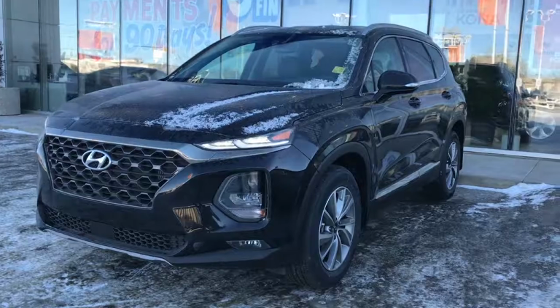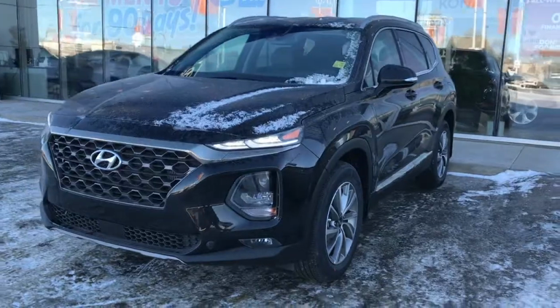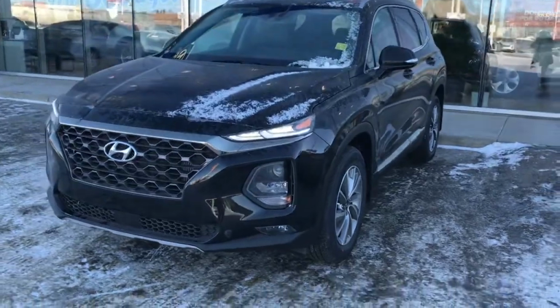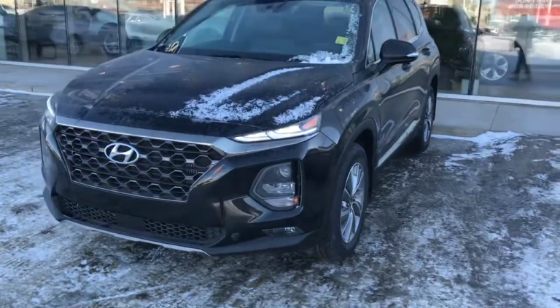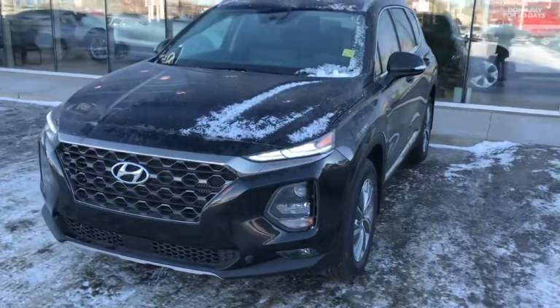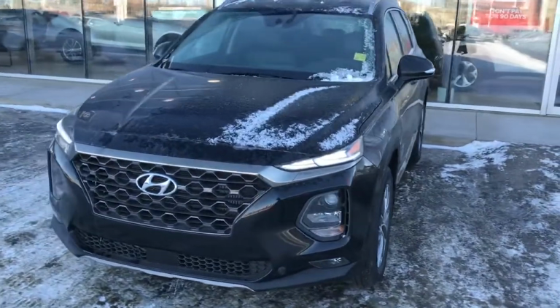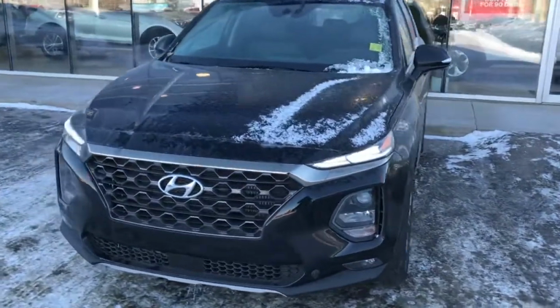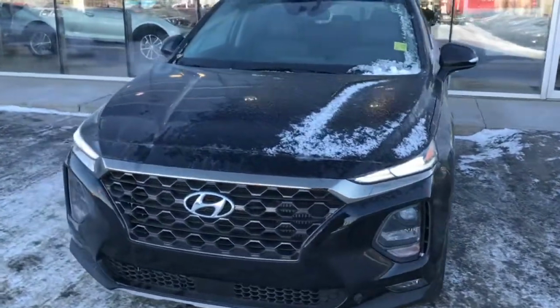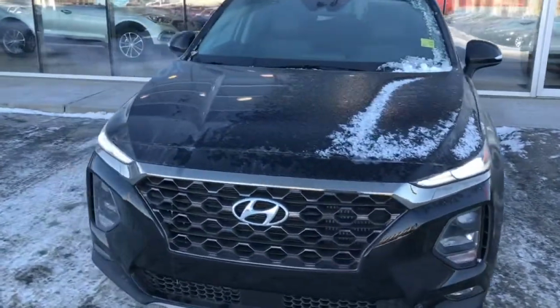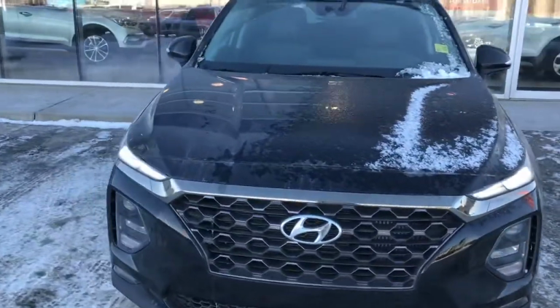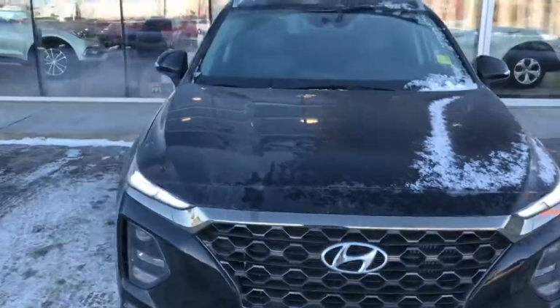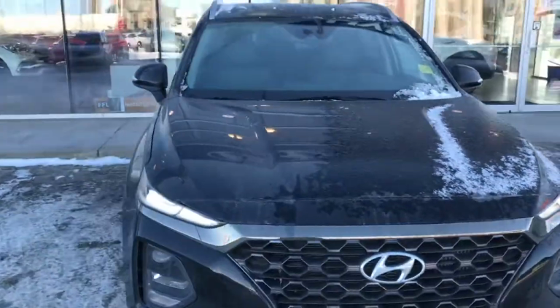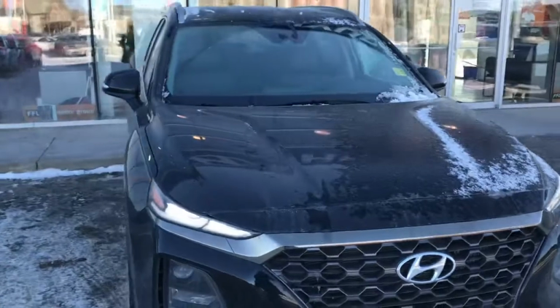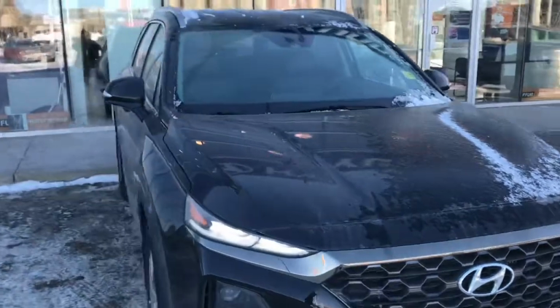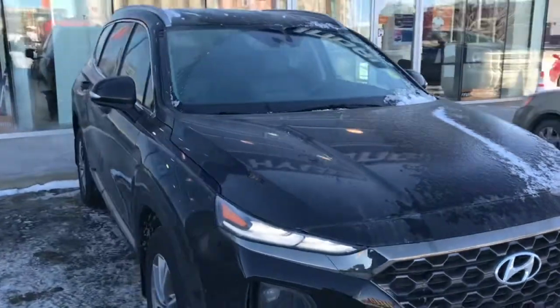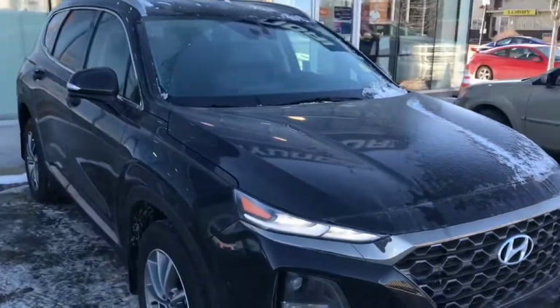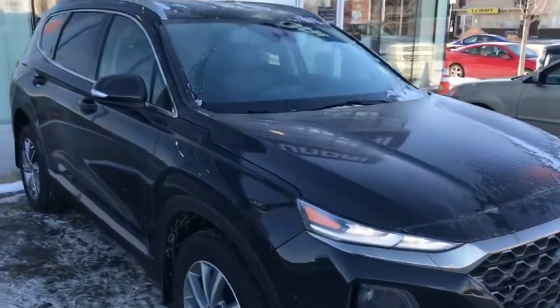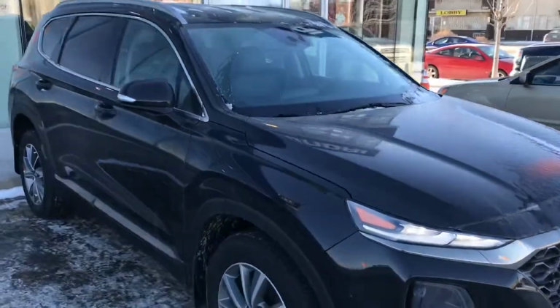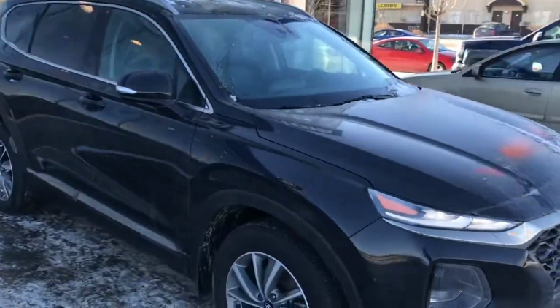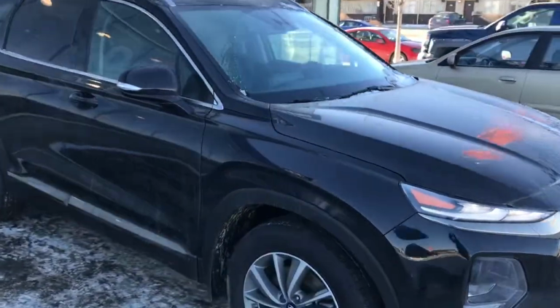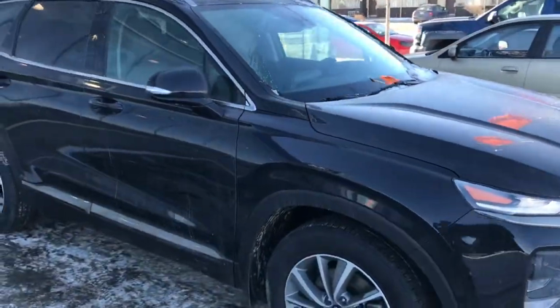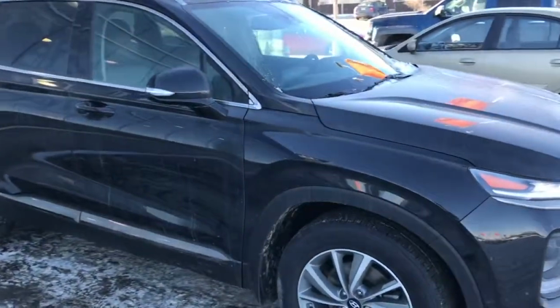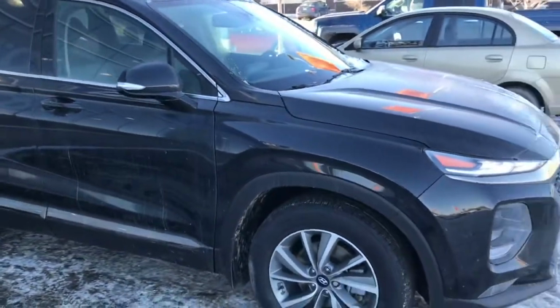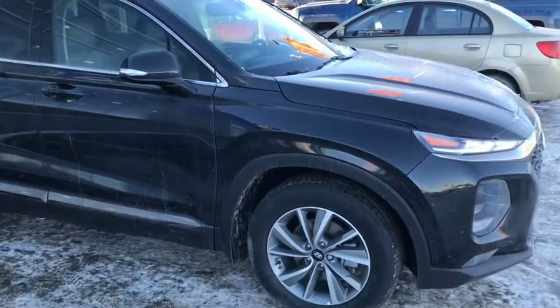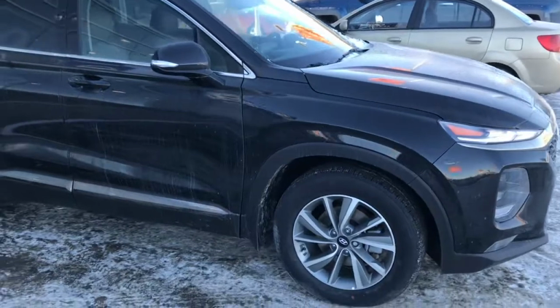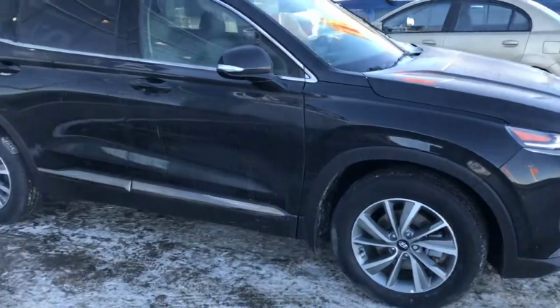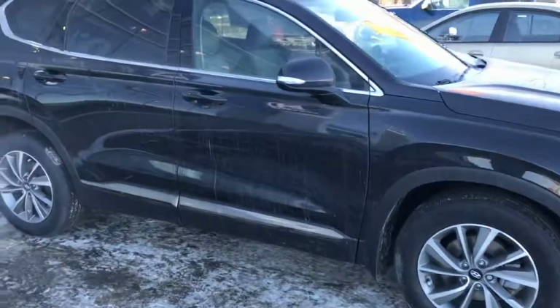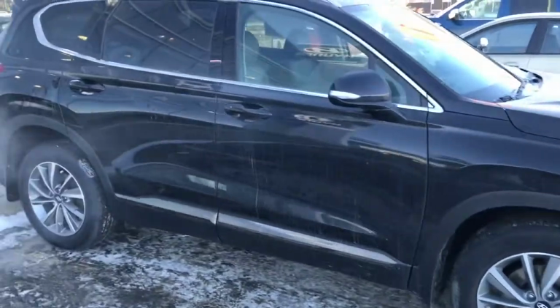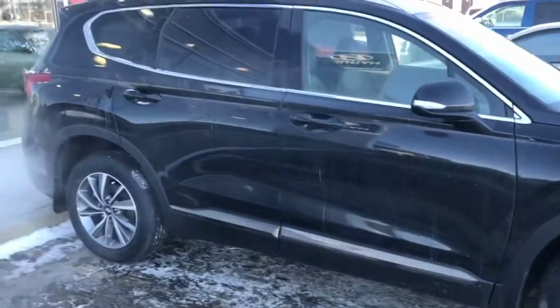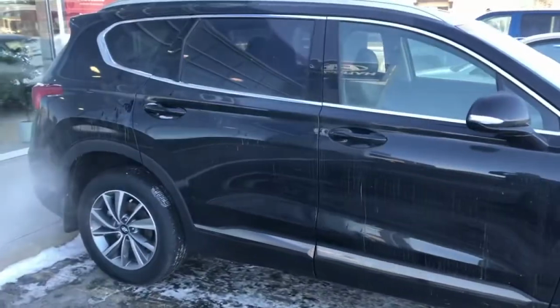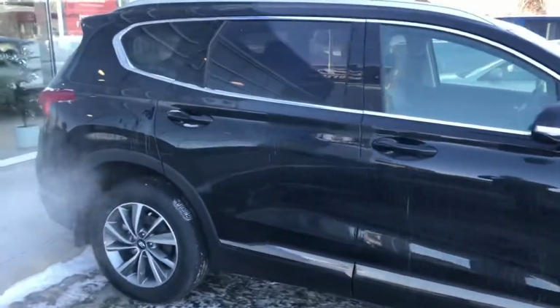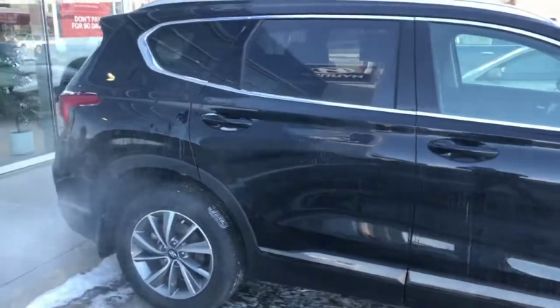Hi Evelyn, it's Dan with Saskatoon North Hyundai. I wanted to send you this video of the 2019 Hyundai Santa Fe Preferred Turbo model. This is in the twilight black.